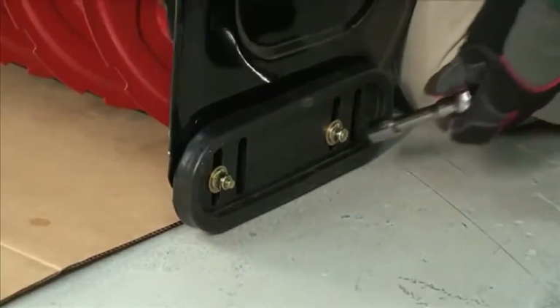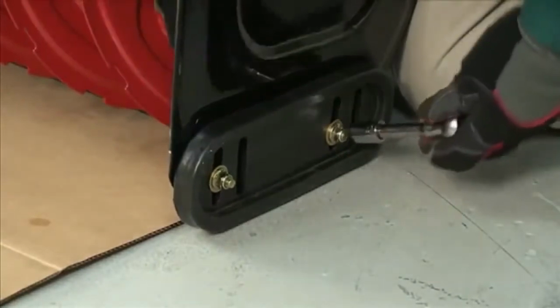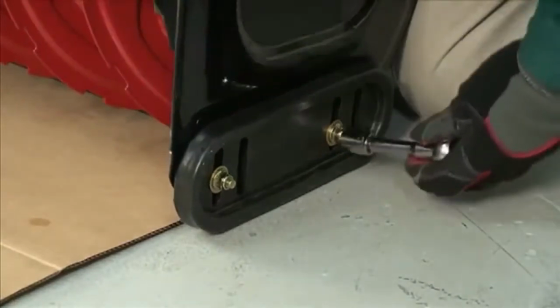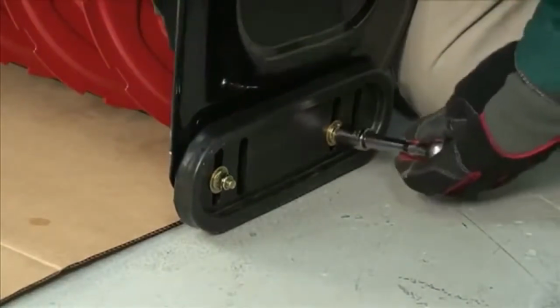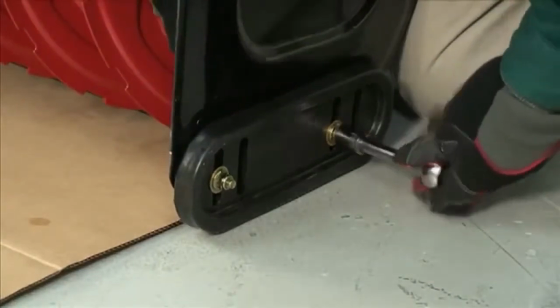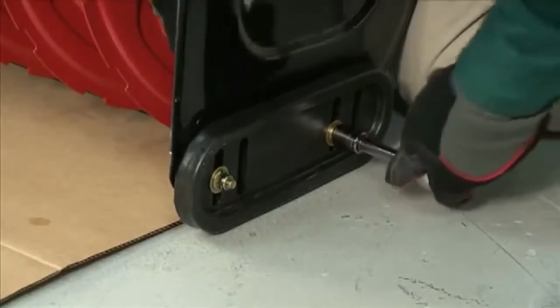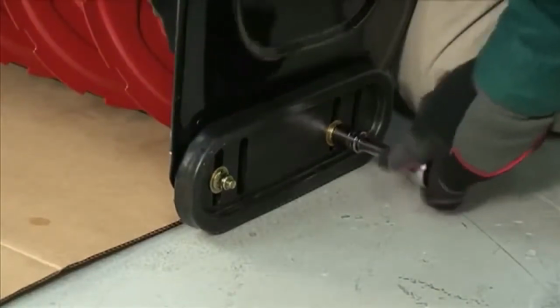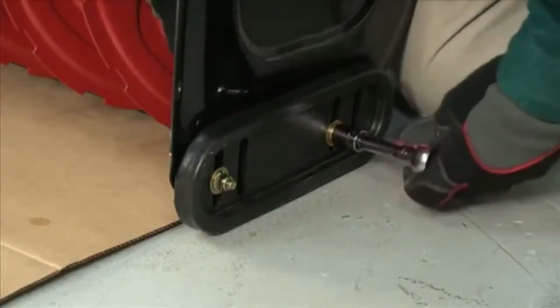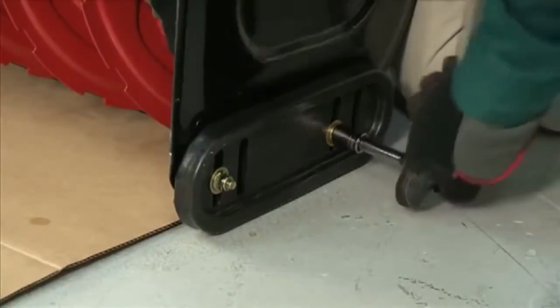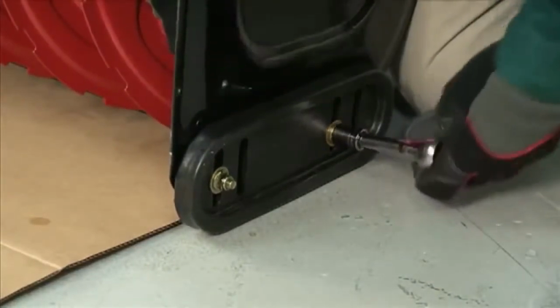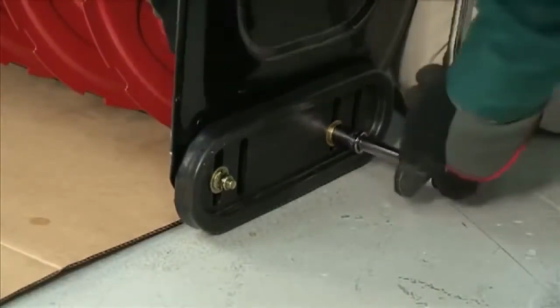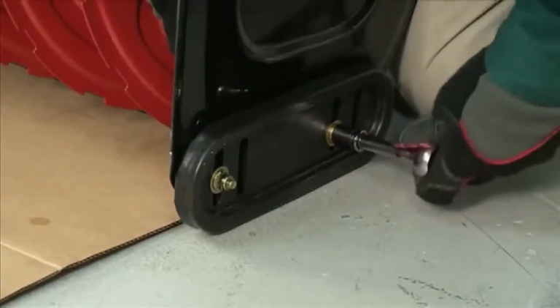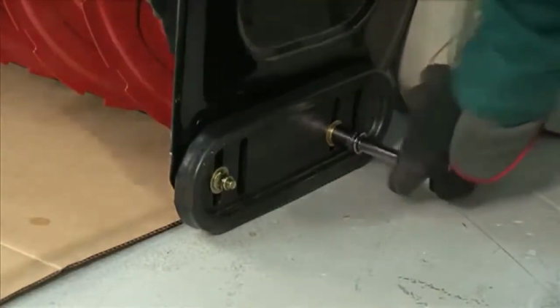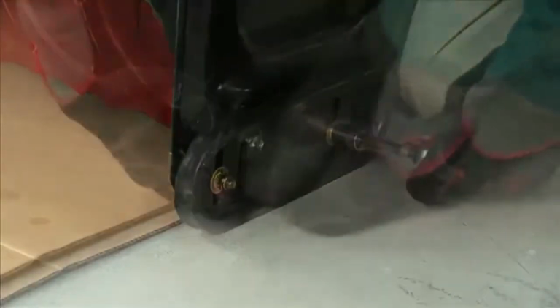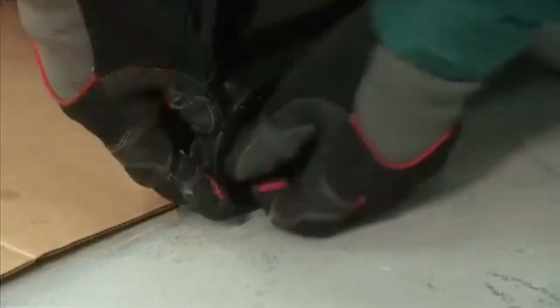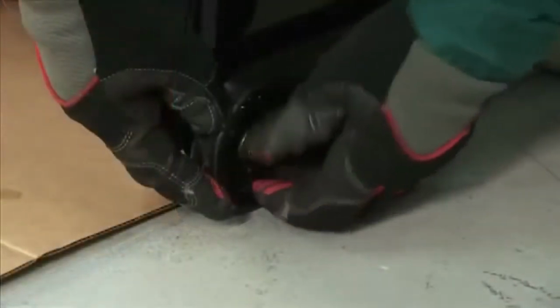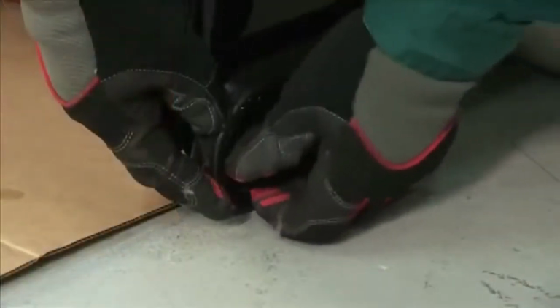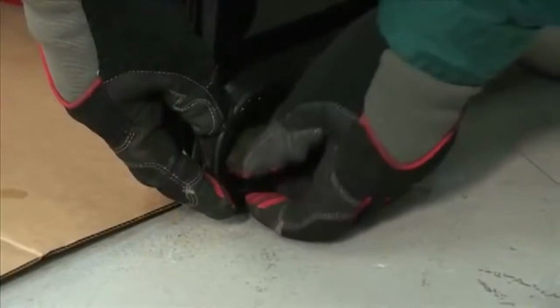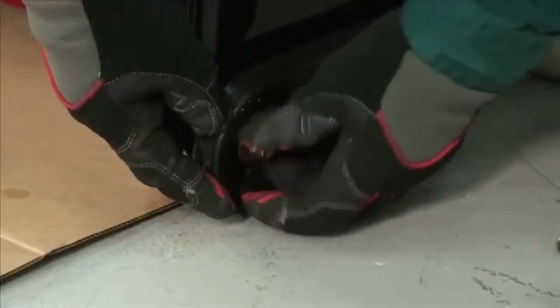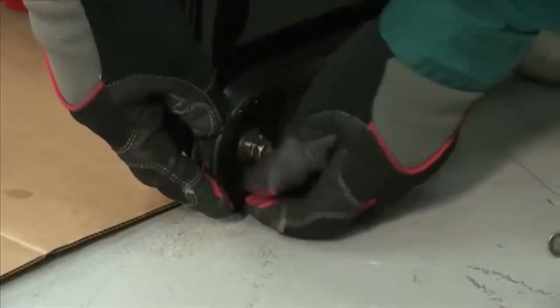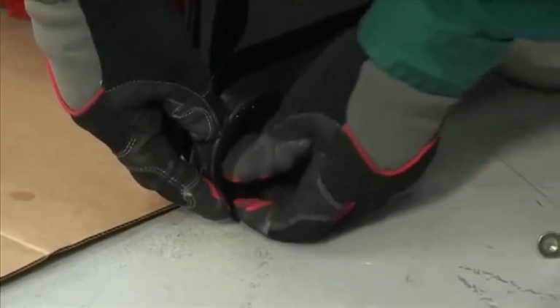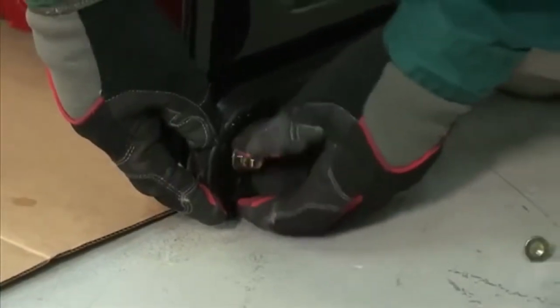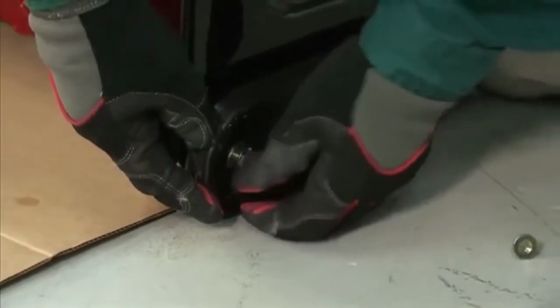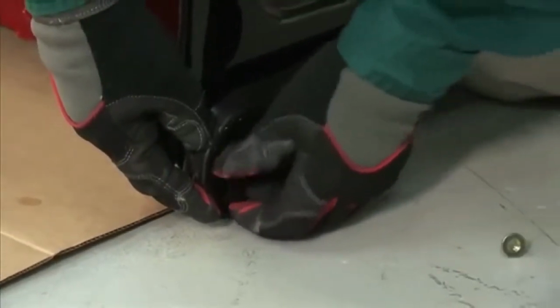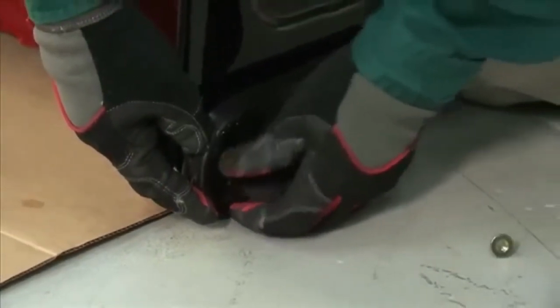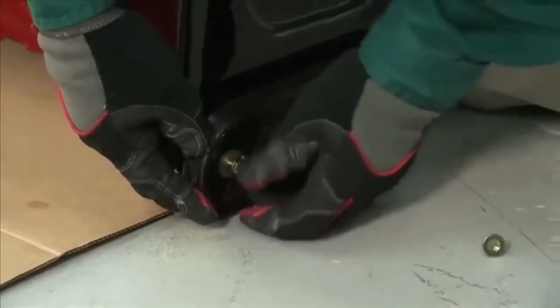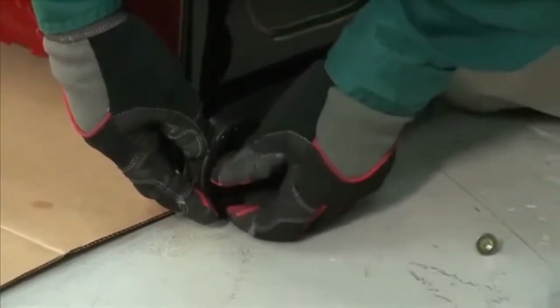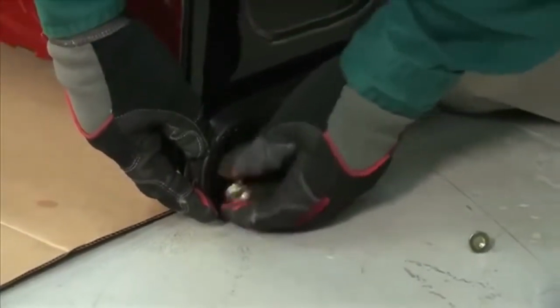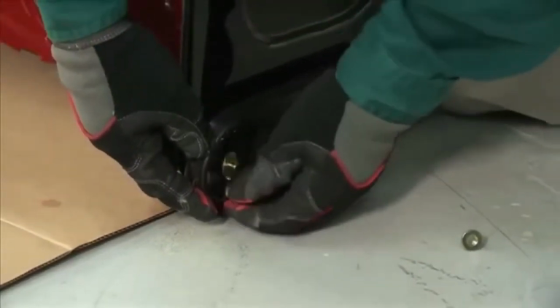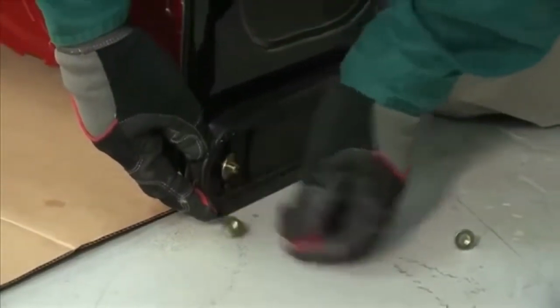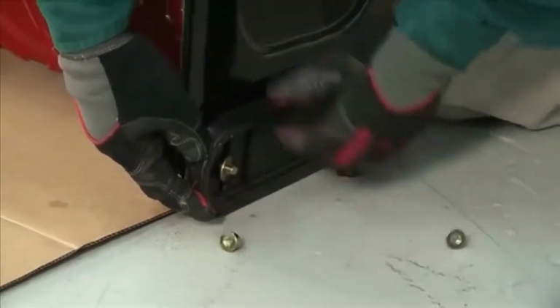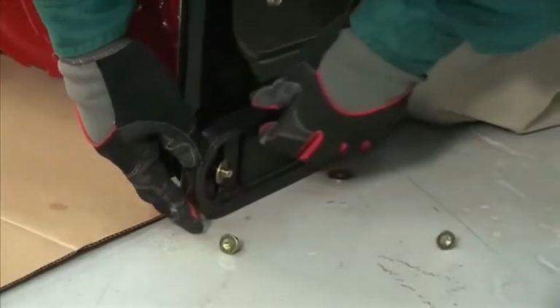To remove the skid shoes, remove the two carriage bolts, washers if equipped, and hex flange nuts that secure each skid shoe to the snow thrower.